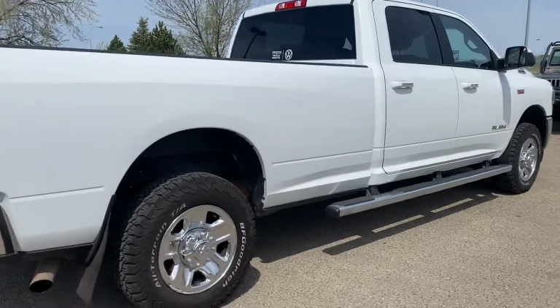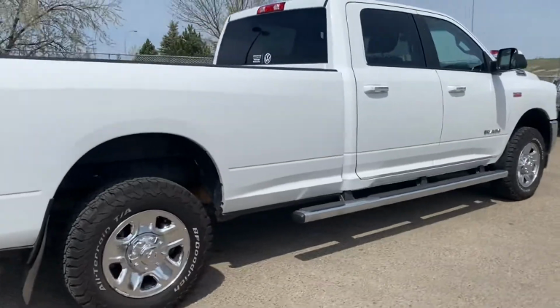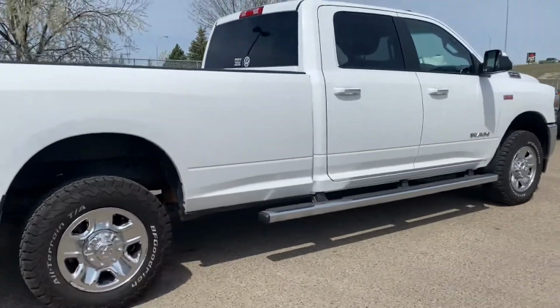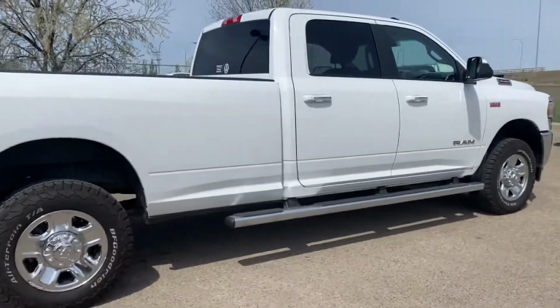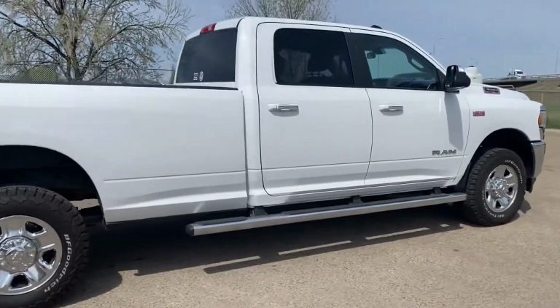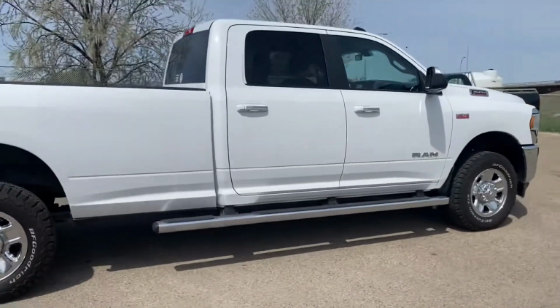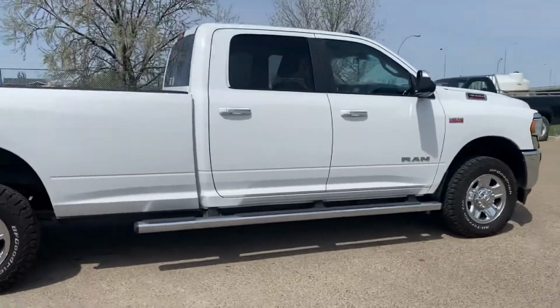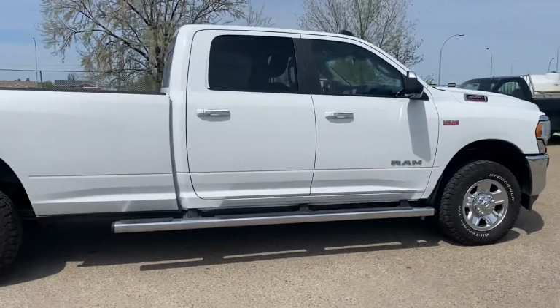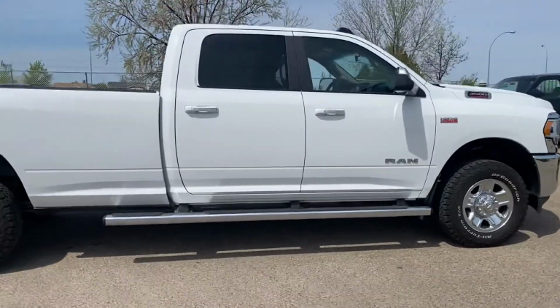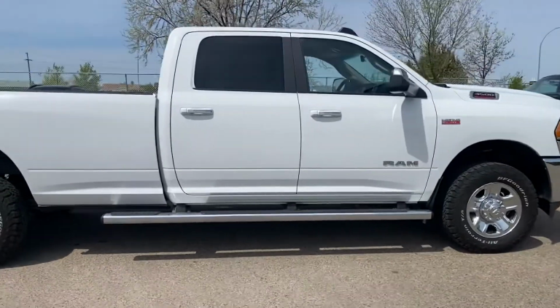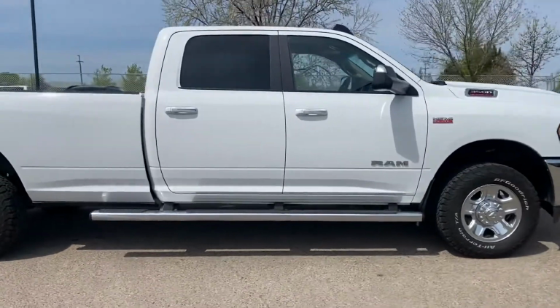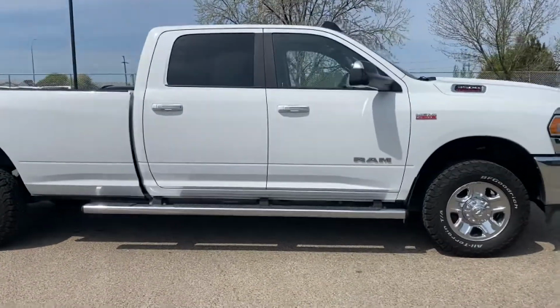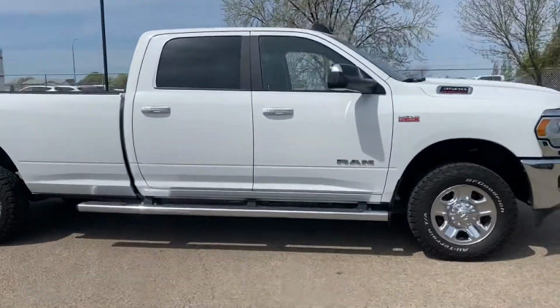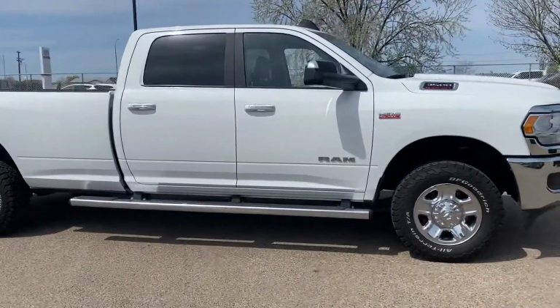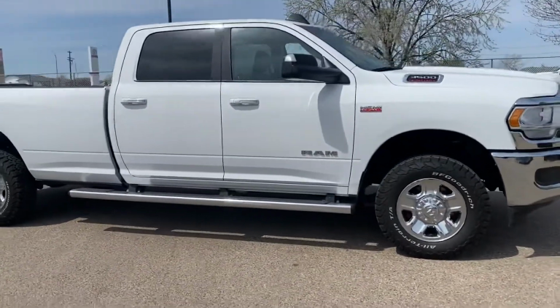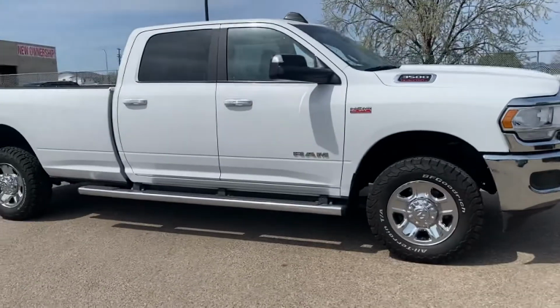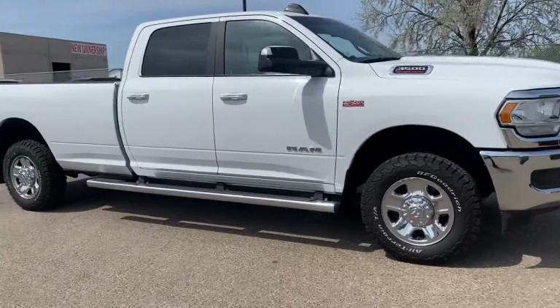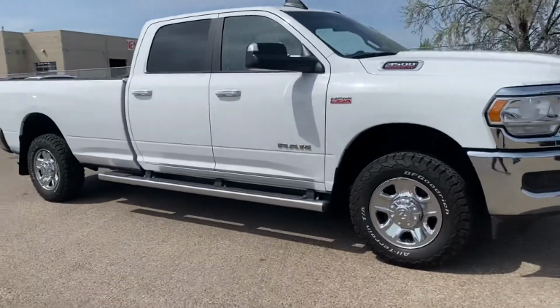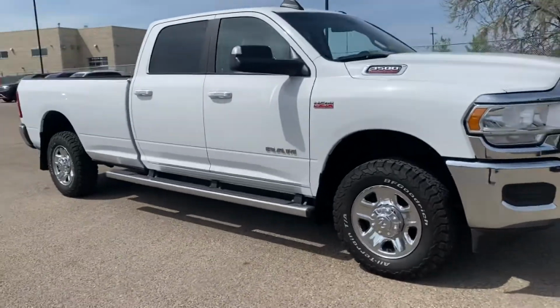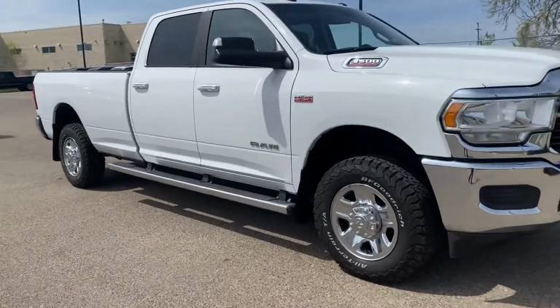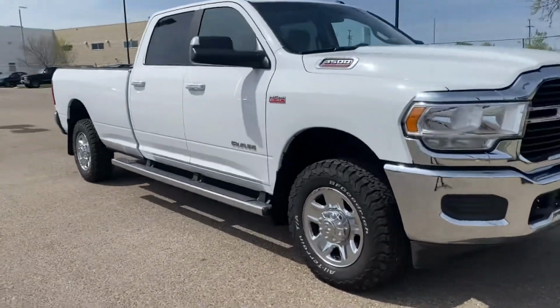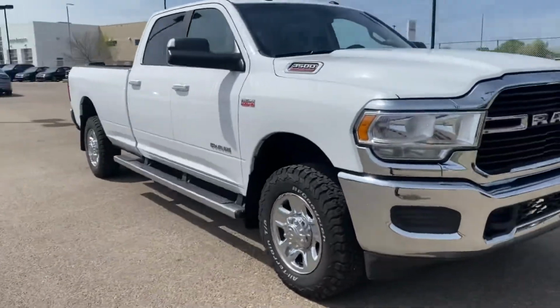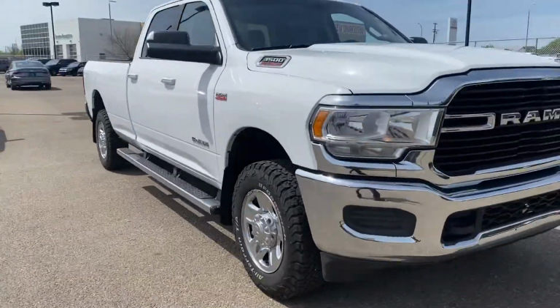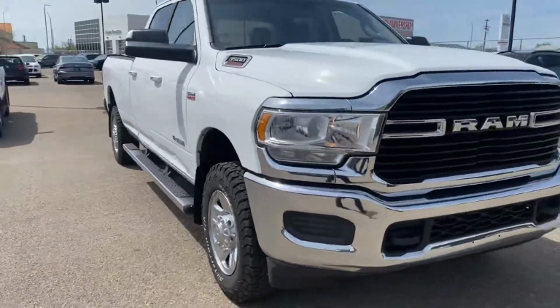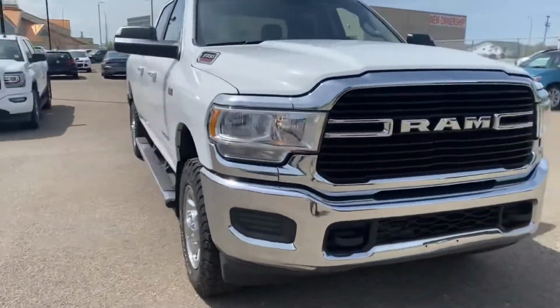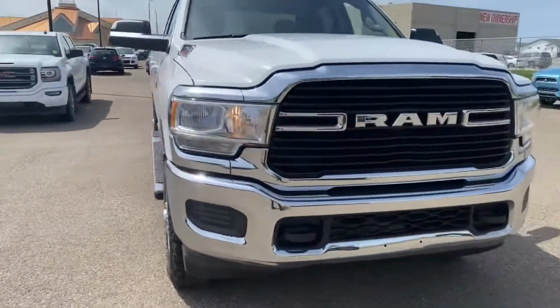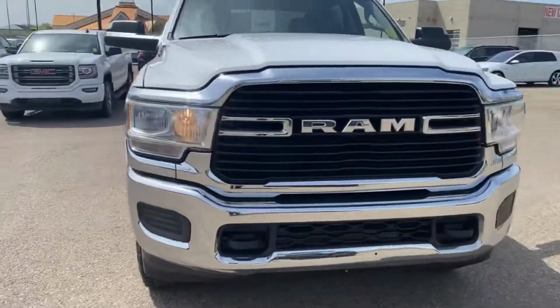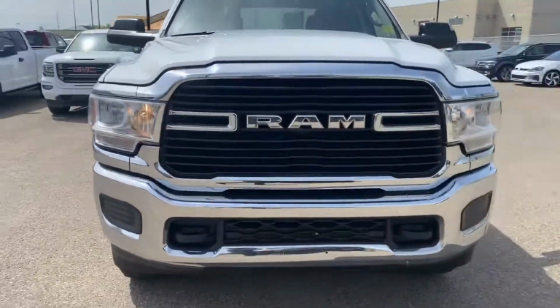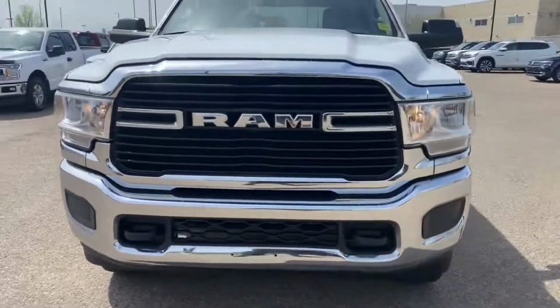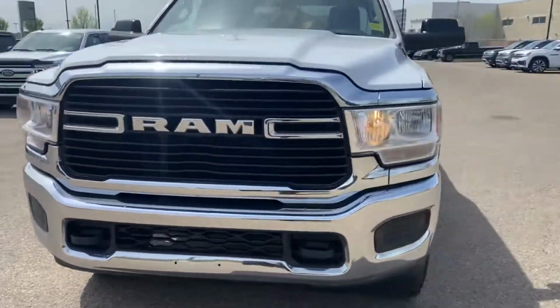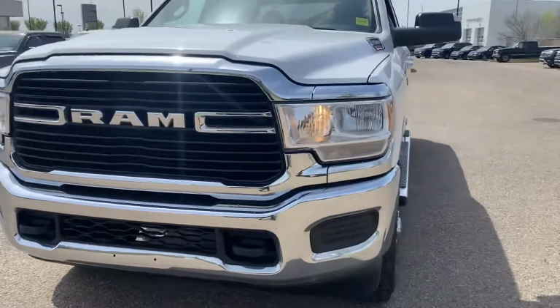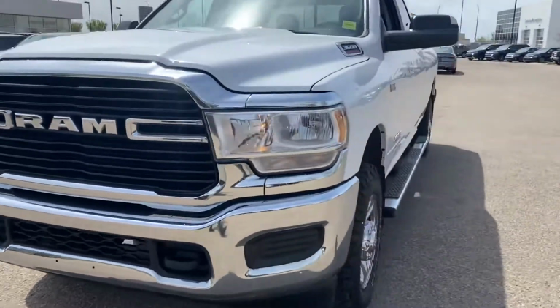It's ready to do everything you need it to at an affordable price. These 3500 gas jobs will tow an absolute ton of weight, and this one presents in very nice condition.